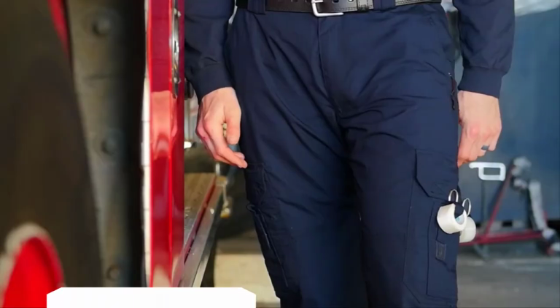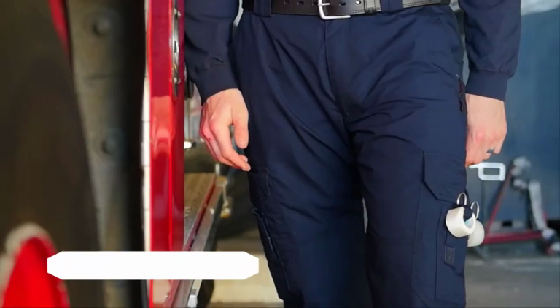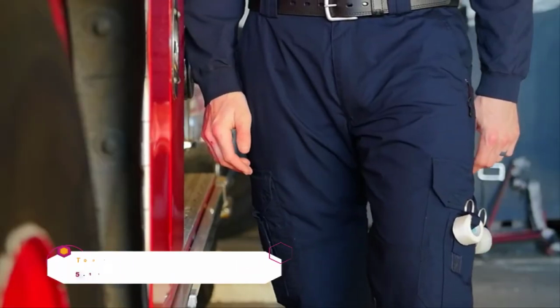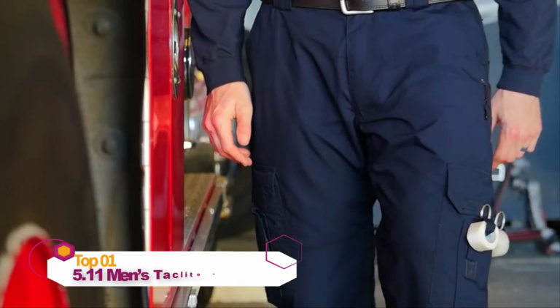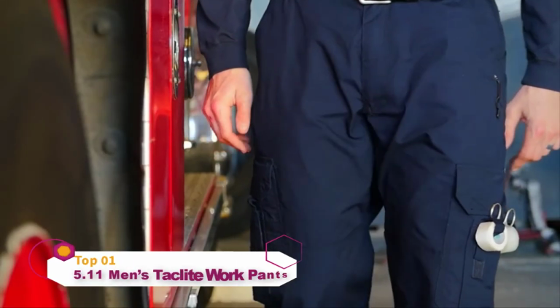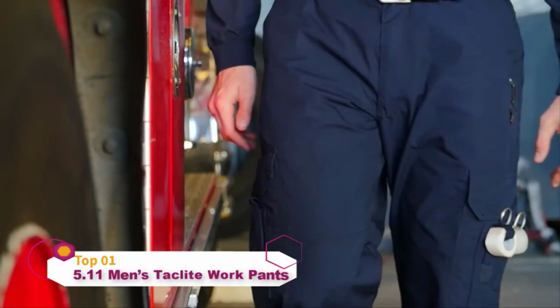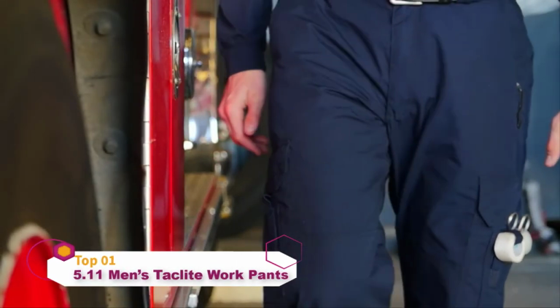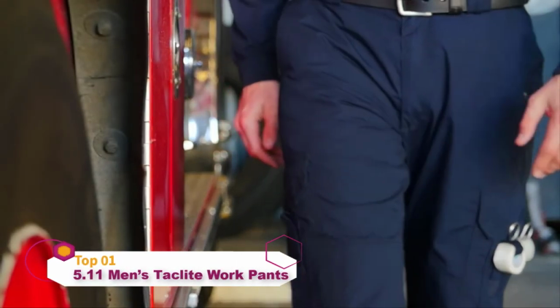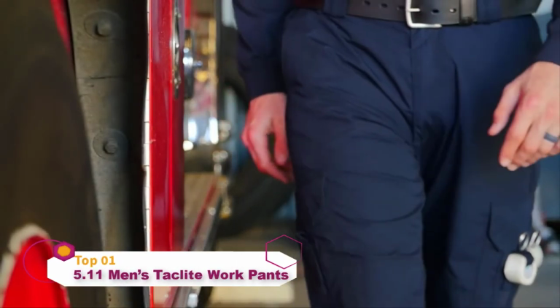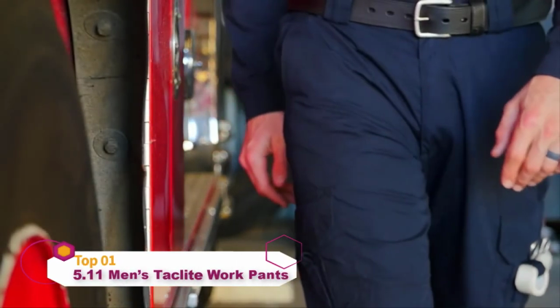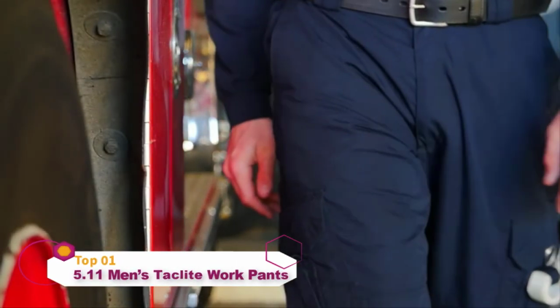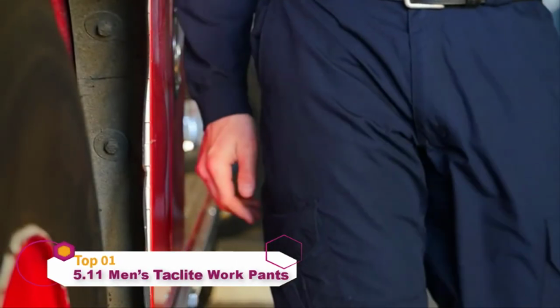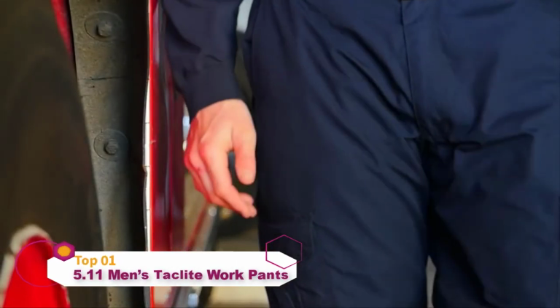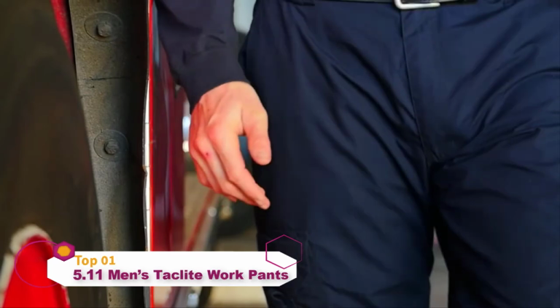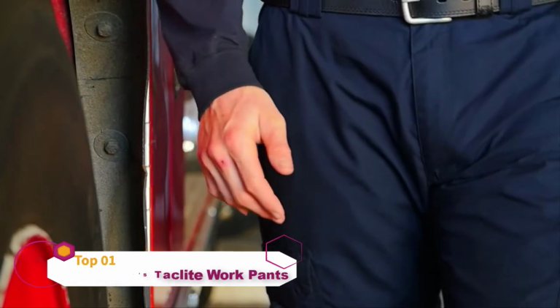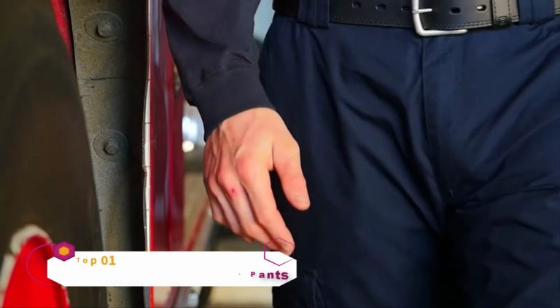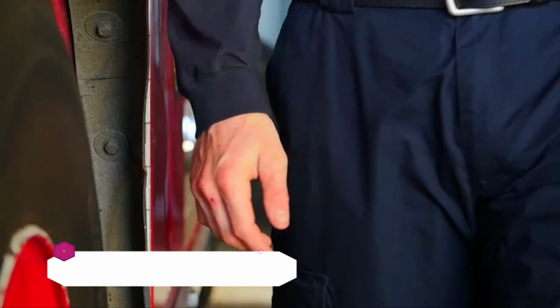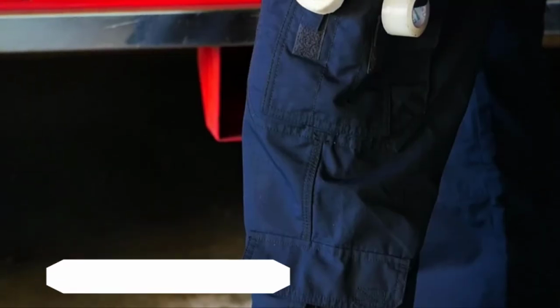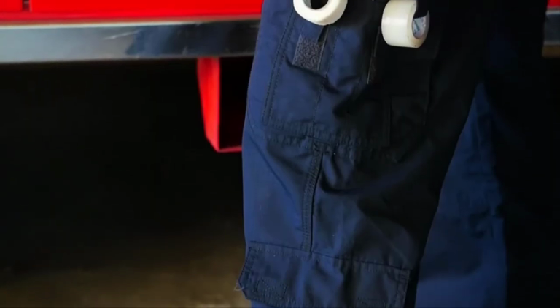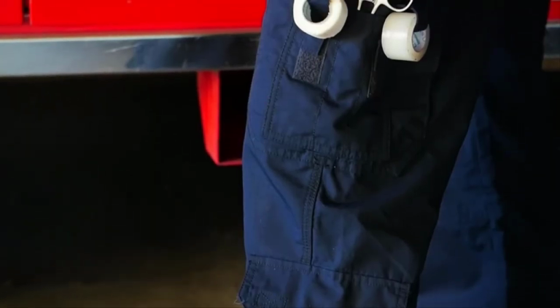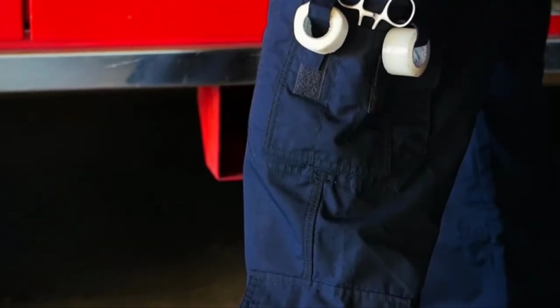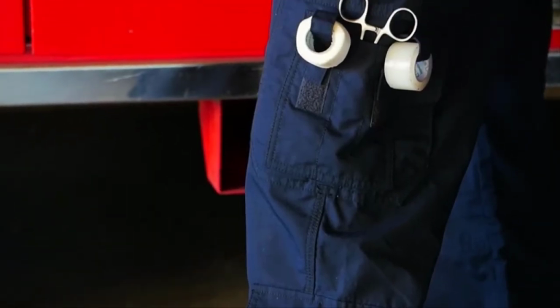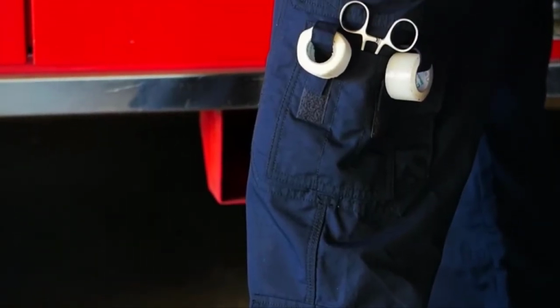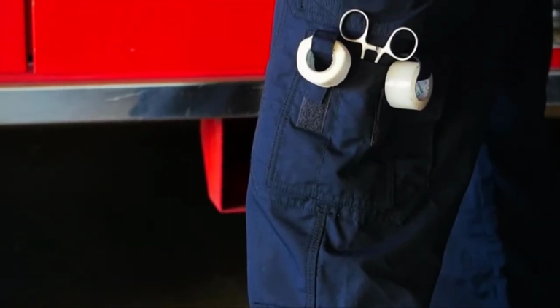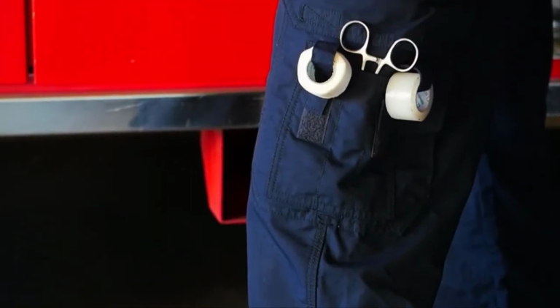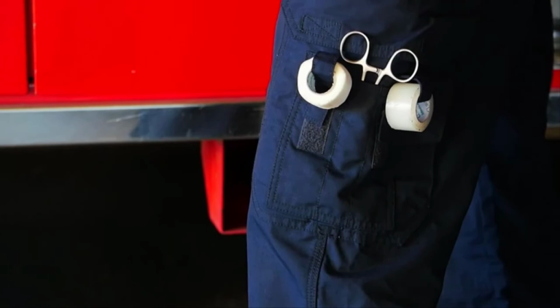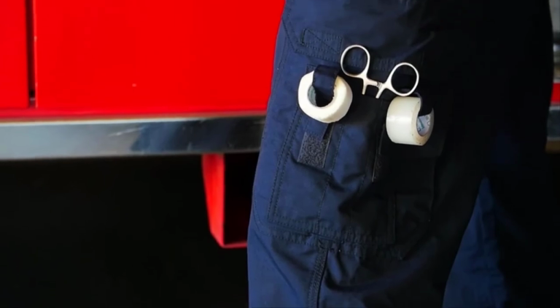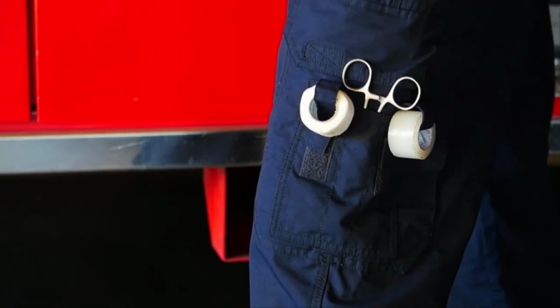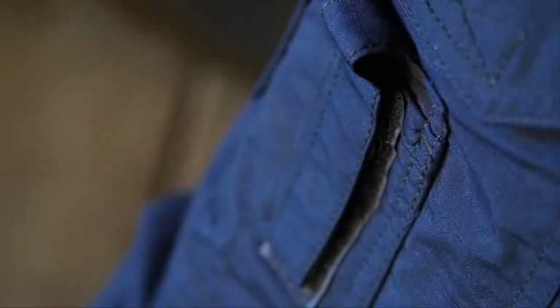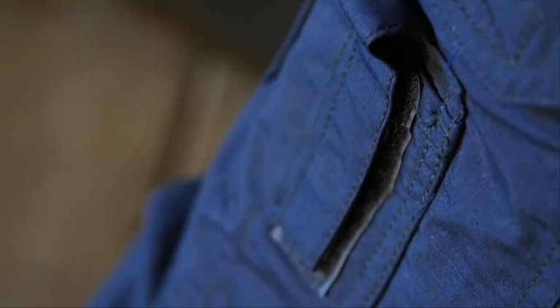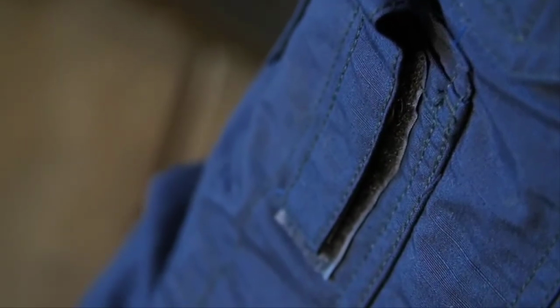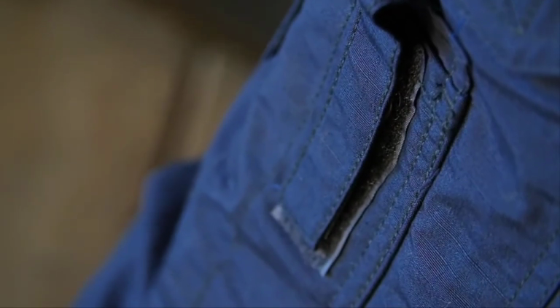The 5.11 Tack-Lite EMS Pant is a lightweight, breathable, and durable warm-weather alternative to the traditional twill EMS Pant. This pant is constructed from Tack-Lite ripstop fabric and features a self-adjusting tunnel waistband for comfort and a fully gusseted crotch for freedom of movement.